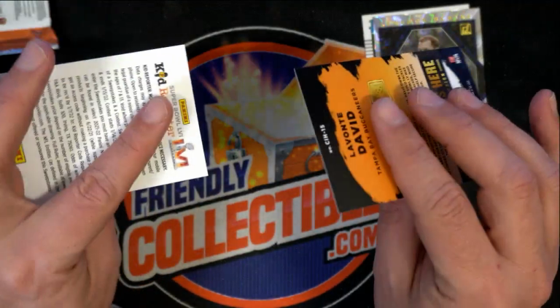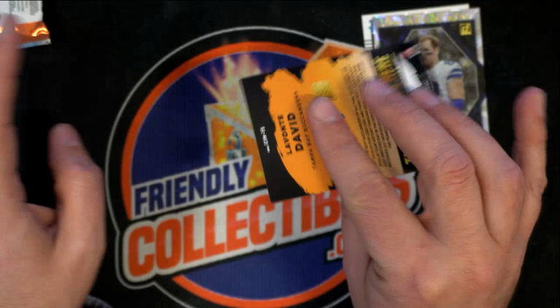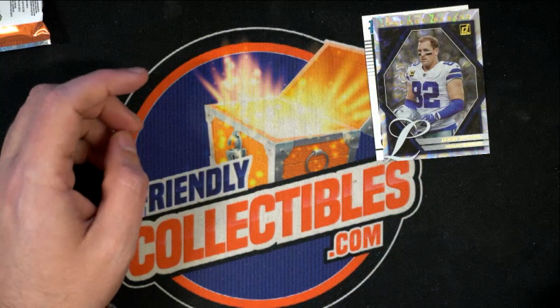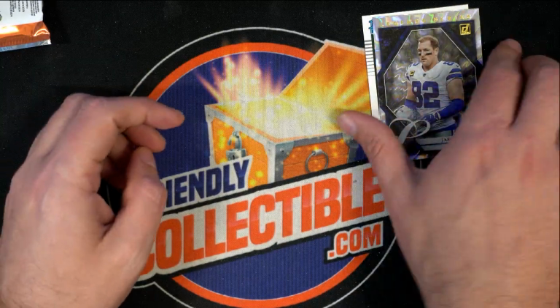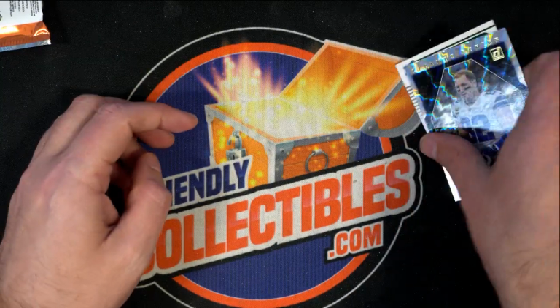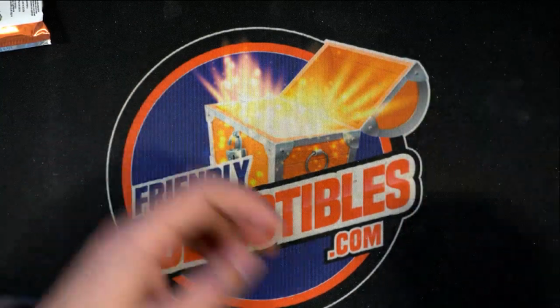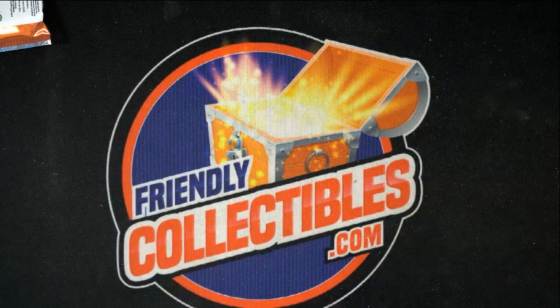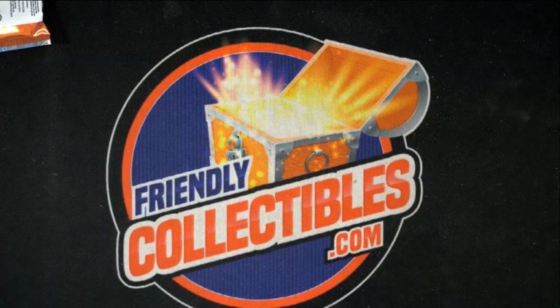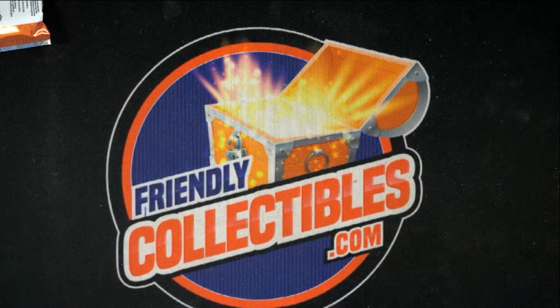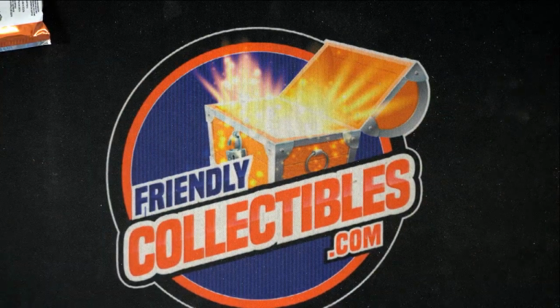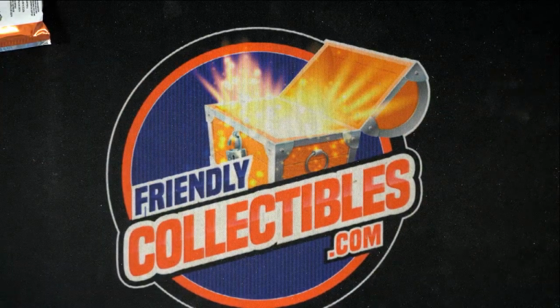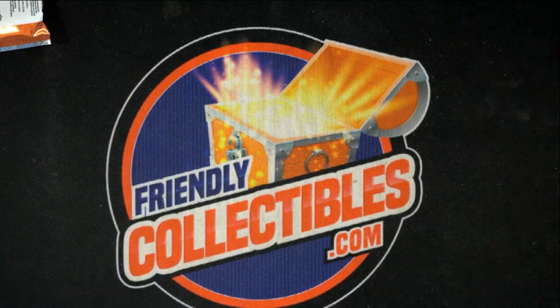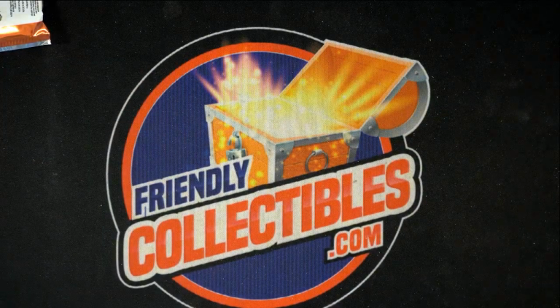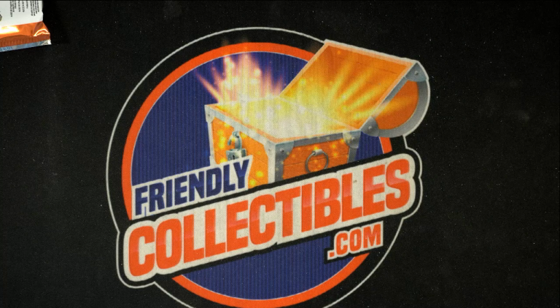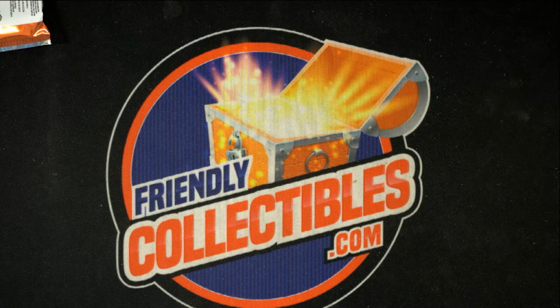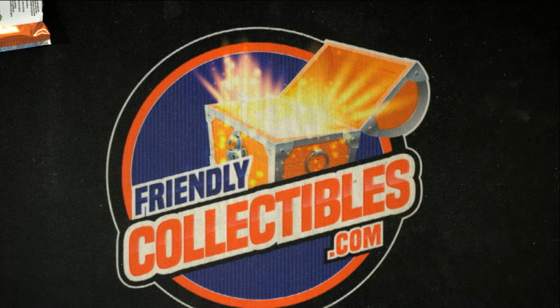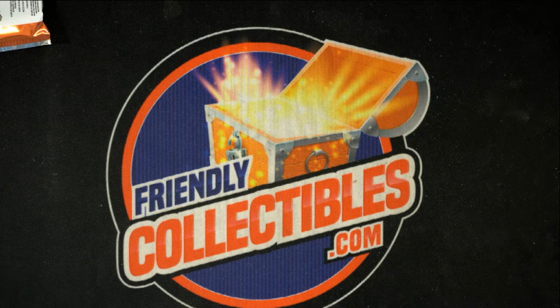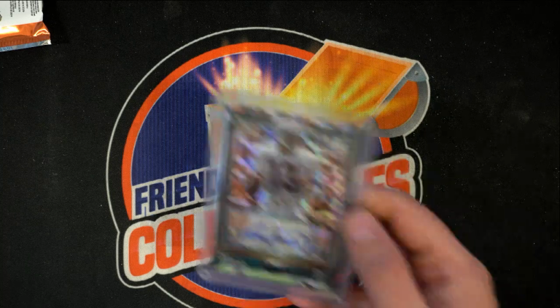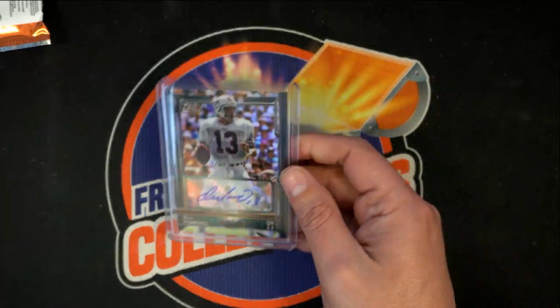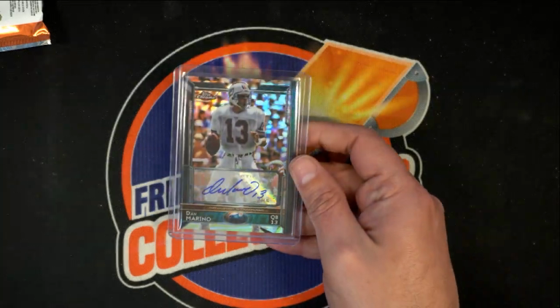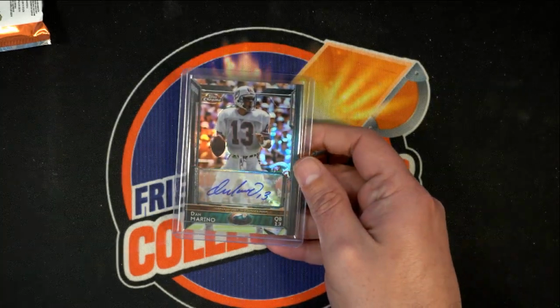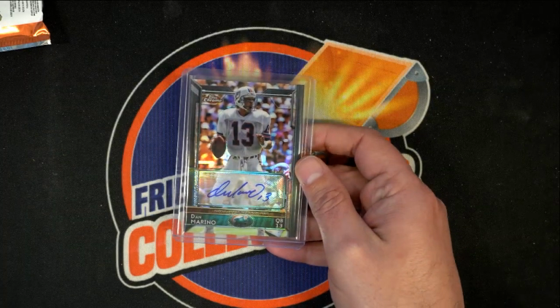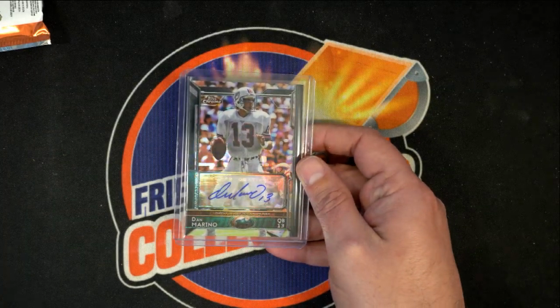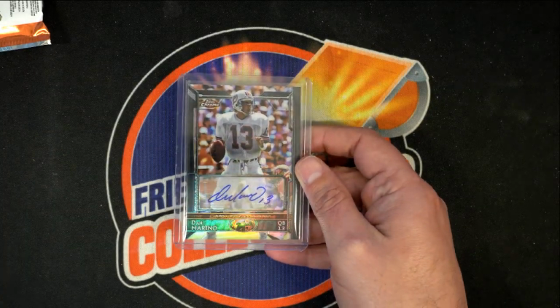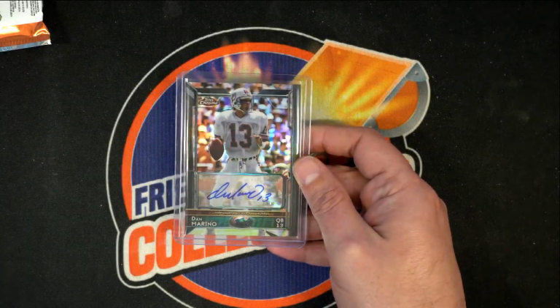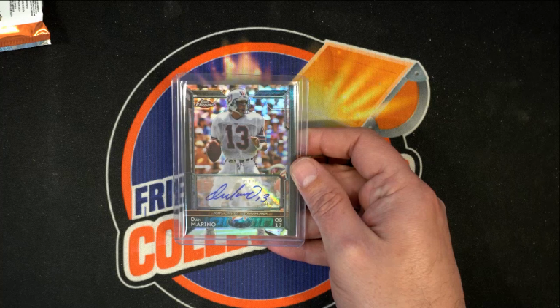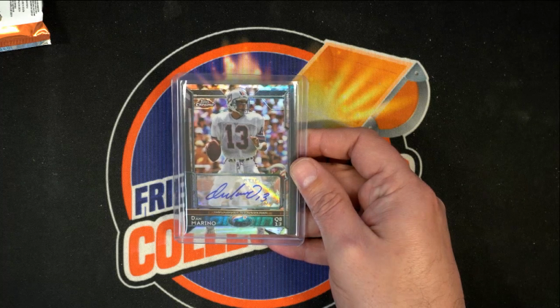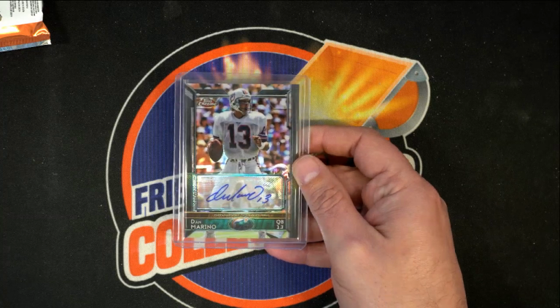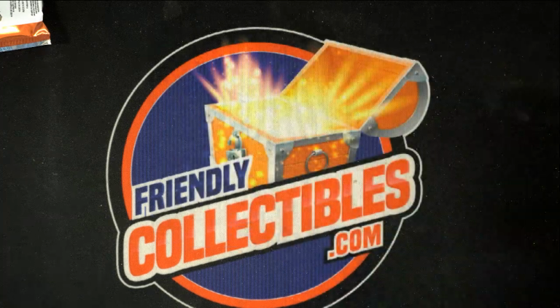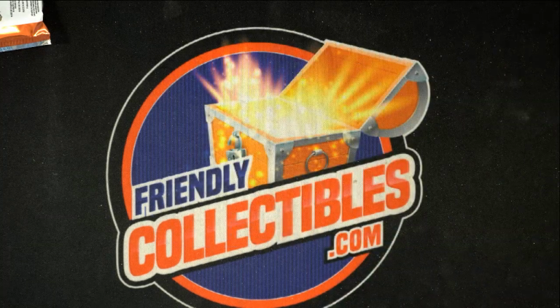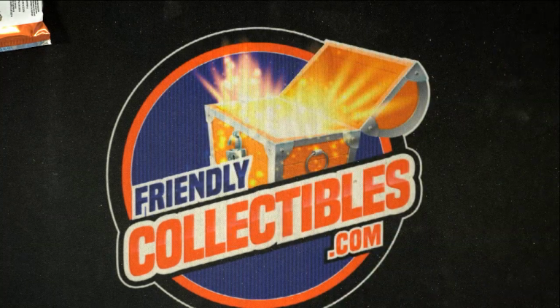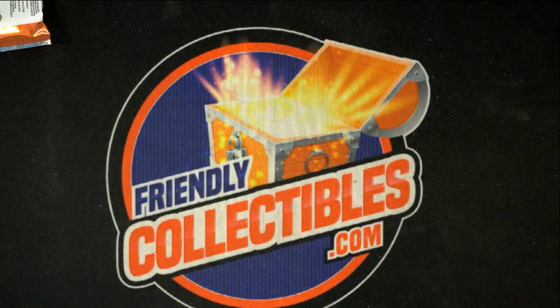So cool stuff man, nice going, congratulations with your Dan Marino autograph 10 of 10 for Evan. What a gem, what a gem.